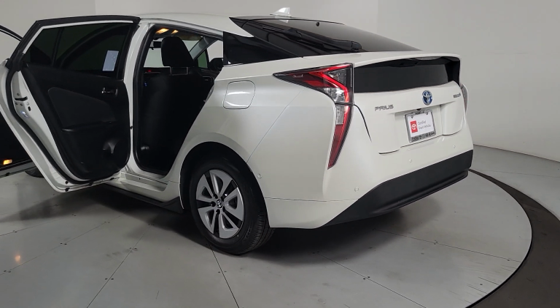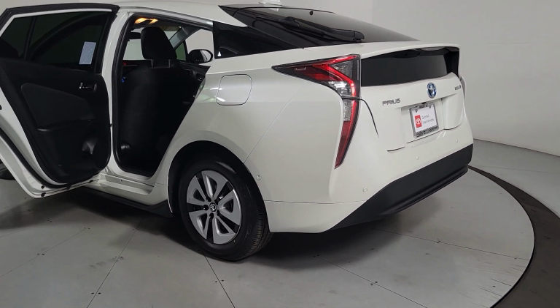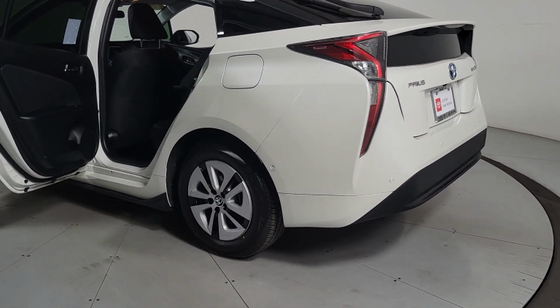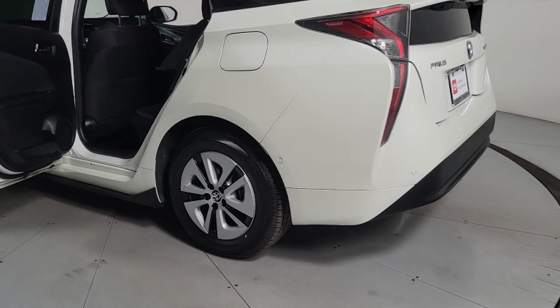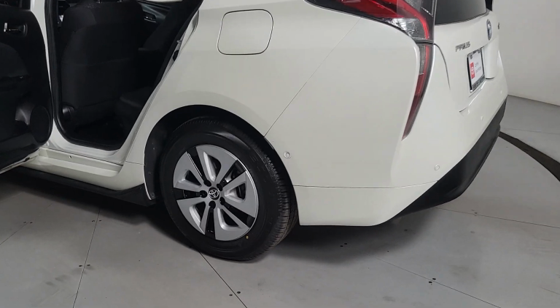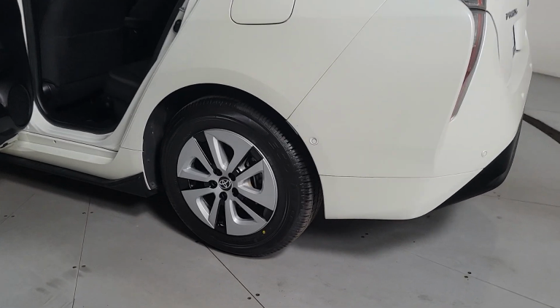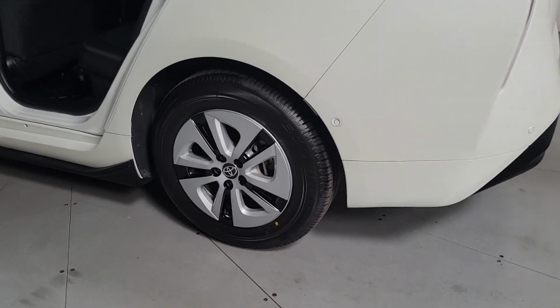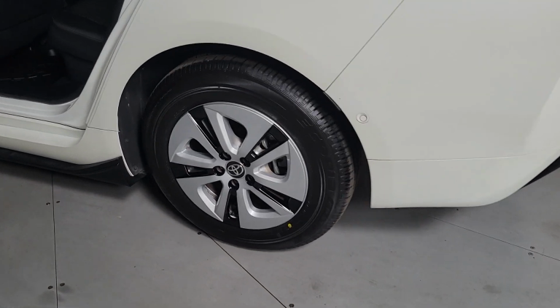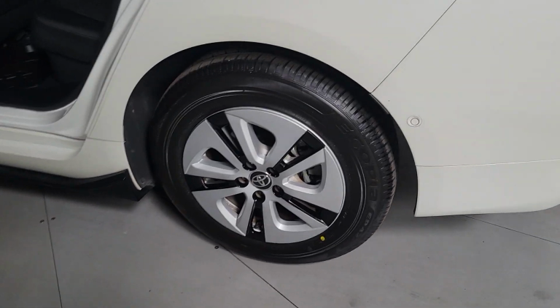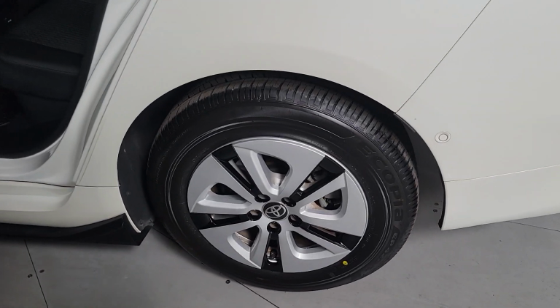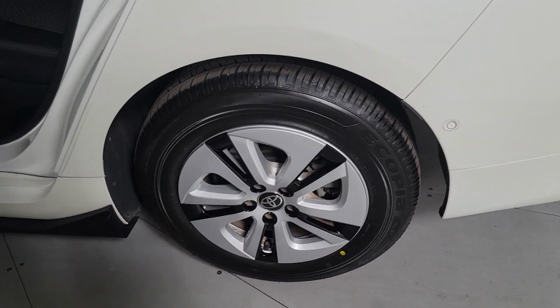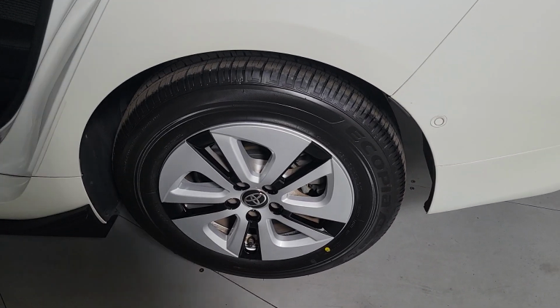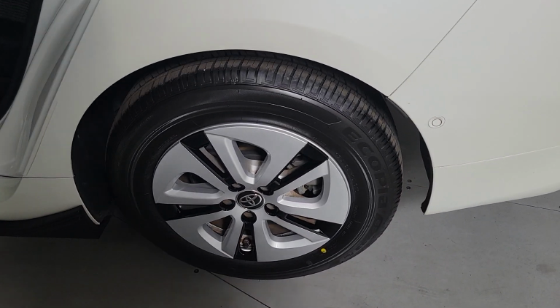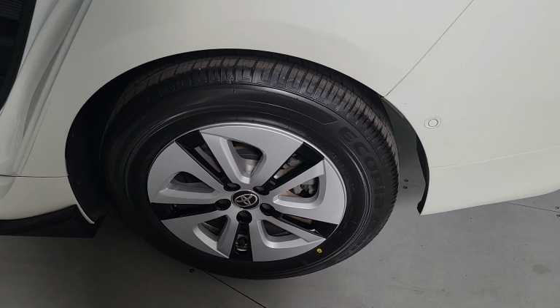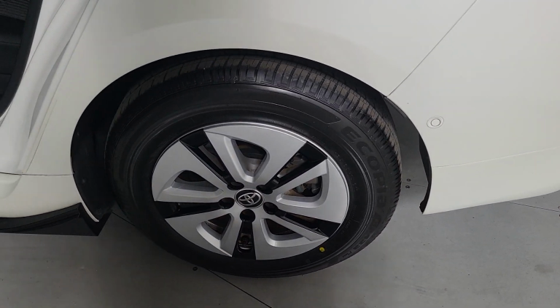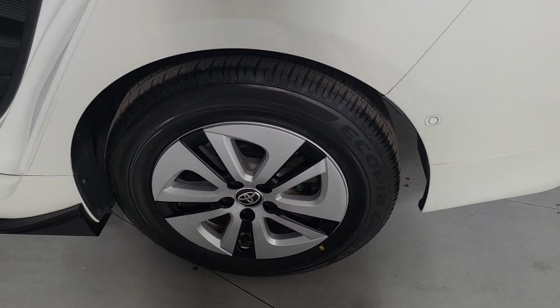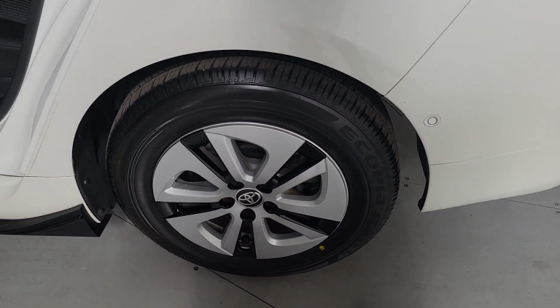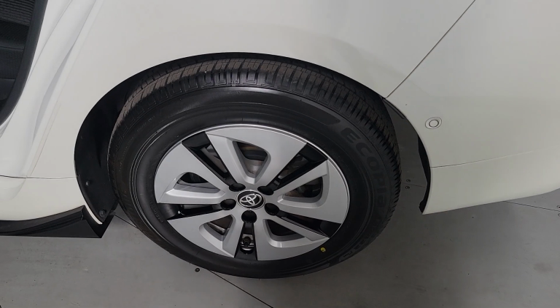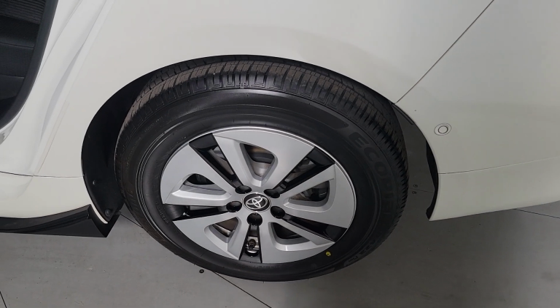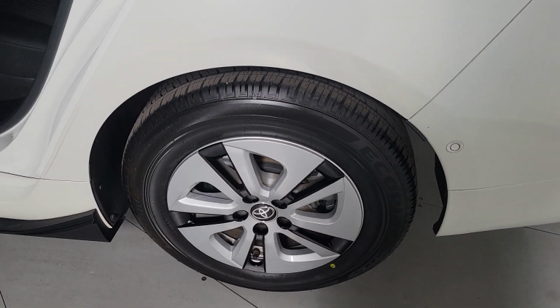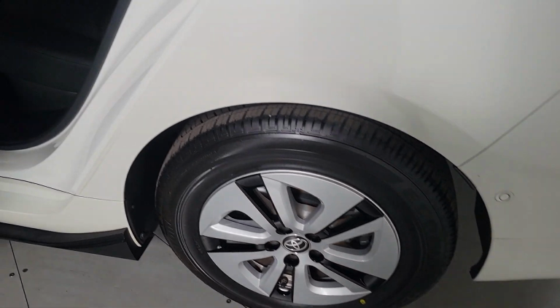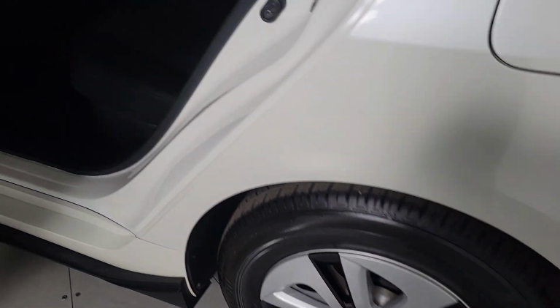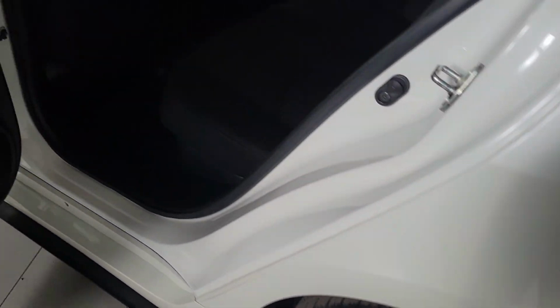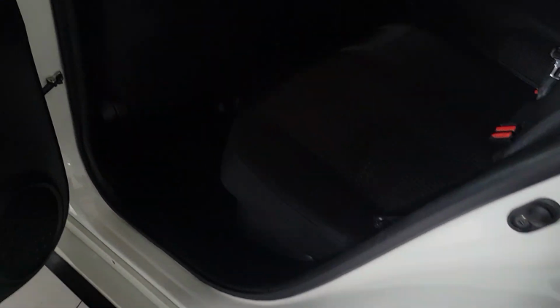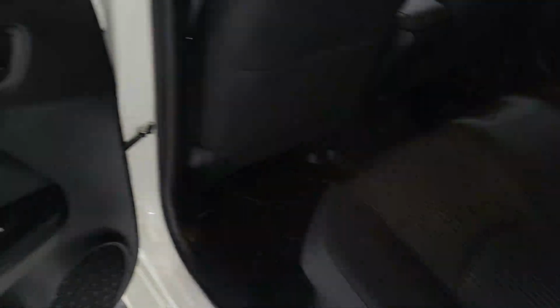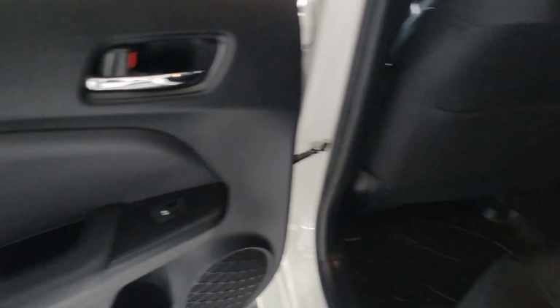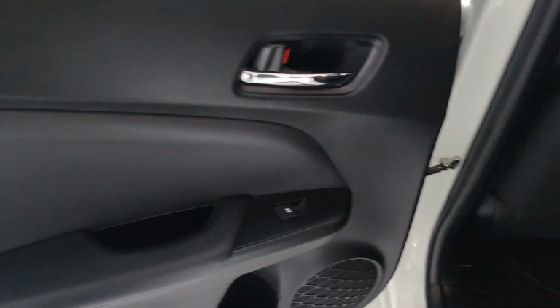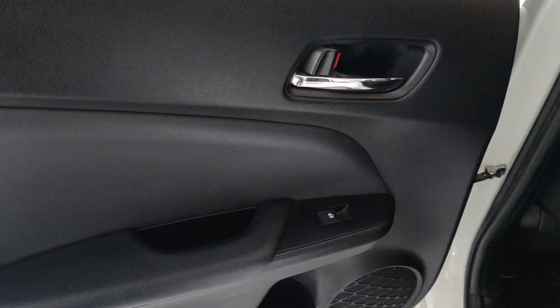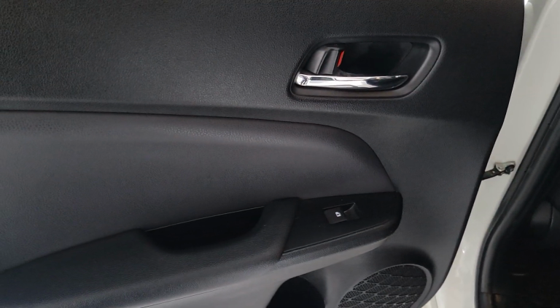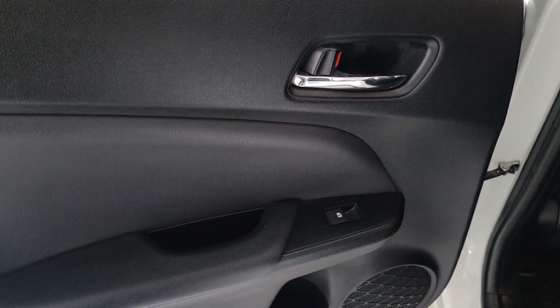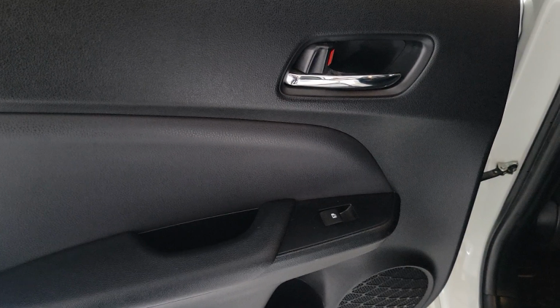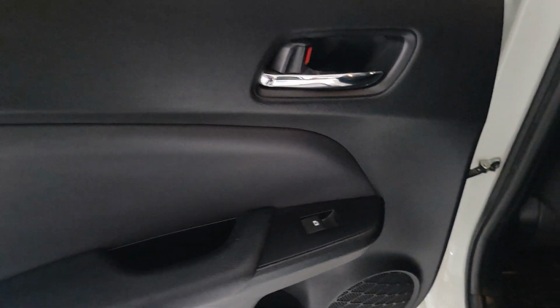Pre-collision system, lane departure warning, keyless entry, navigation system, satellite radio, adaptive cruise control, heated mirrors, backup camera, Bluetooth, aluminum wheels.